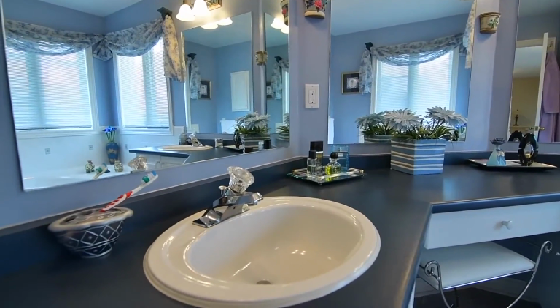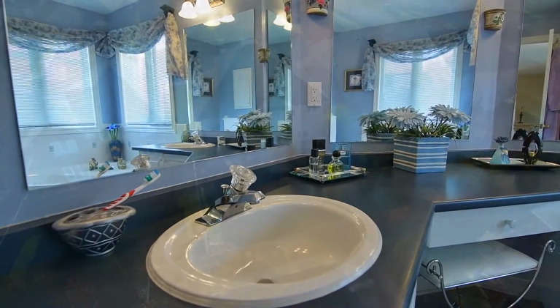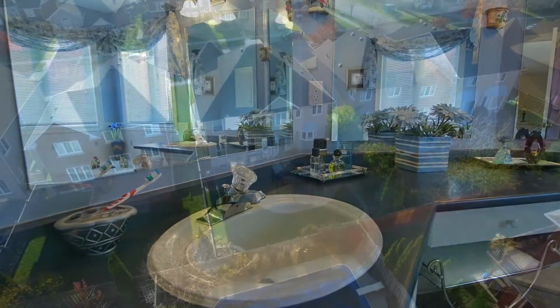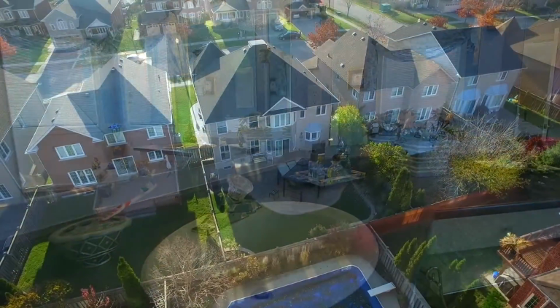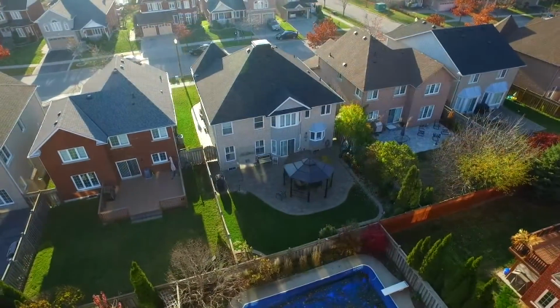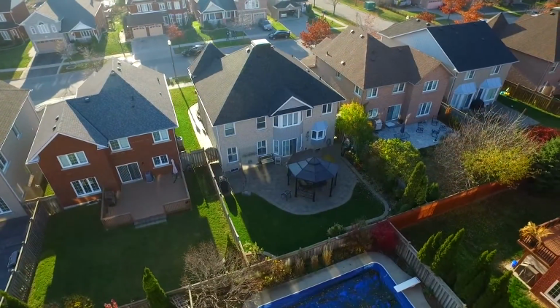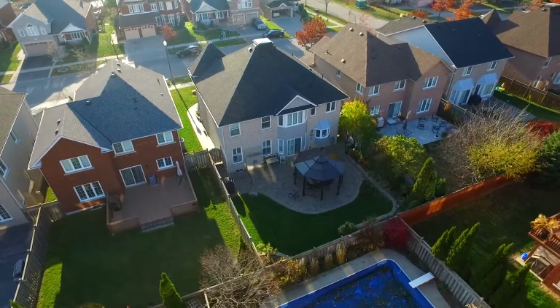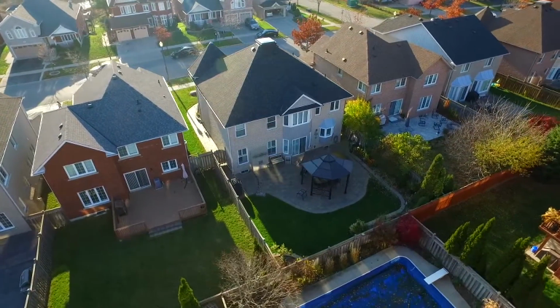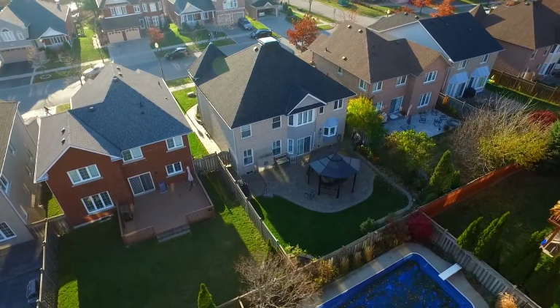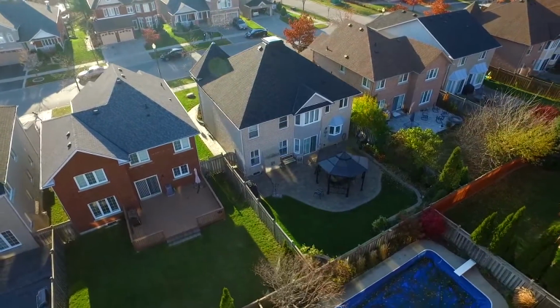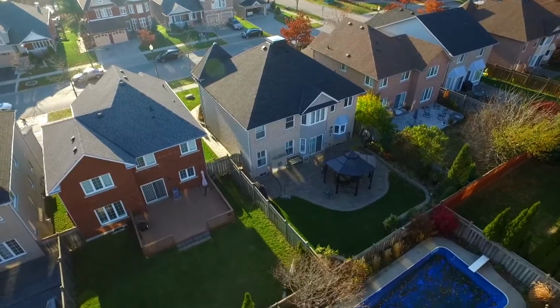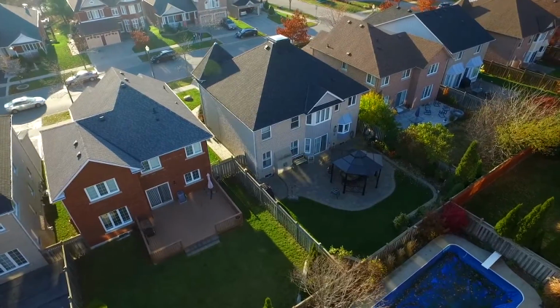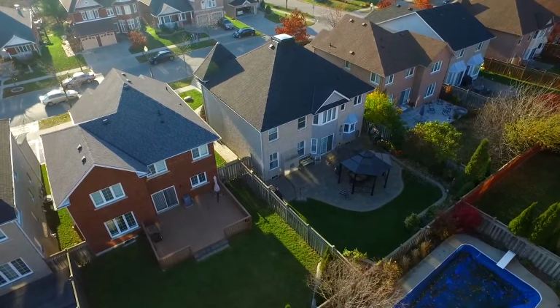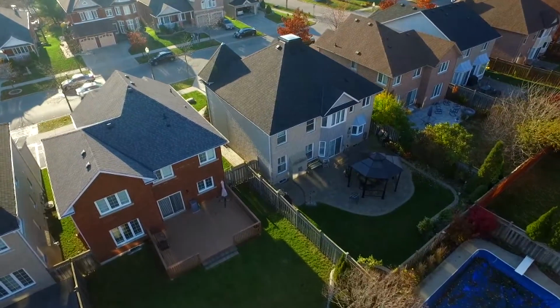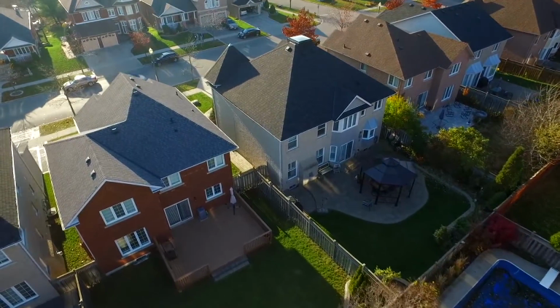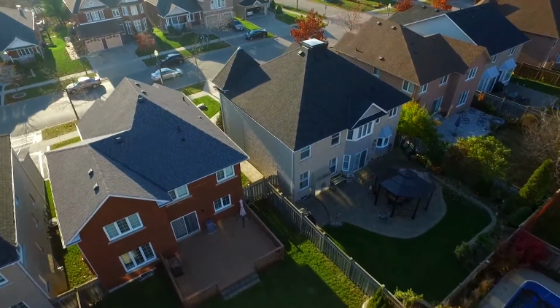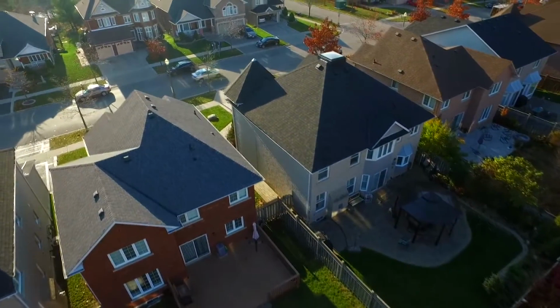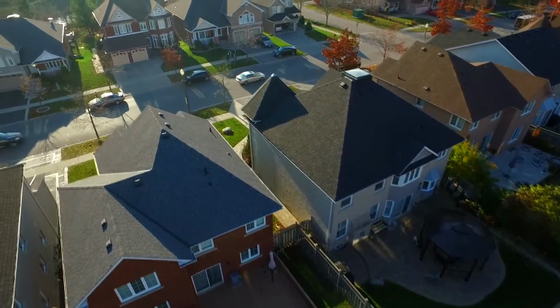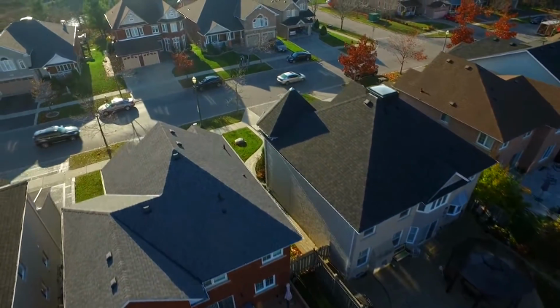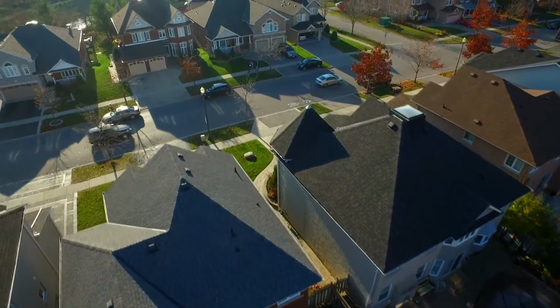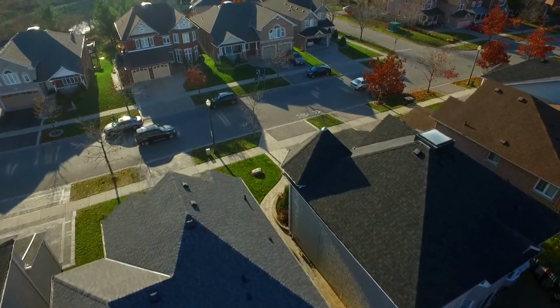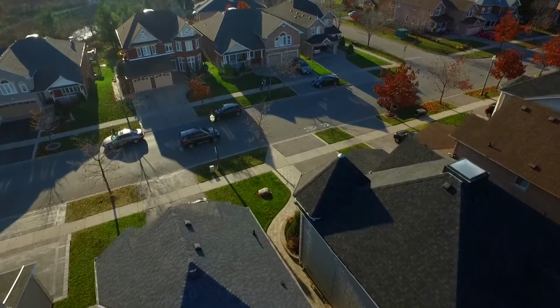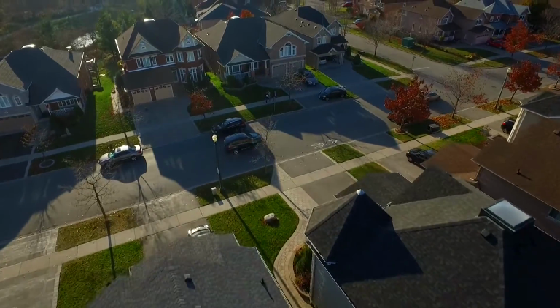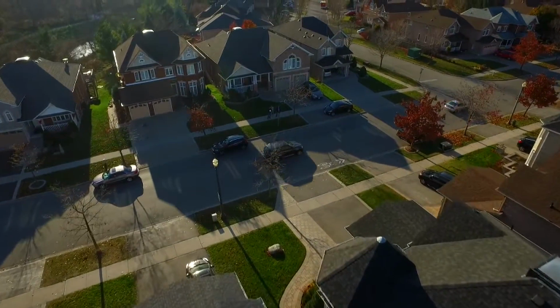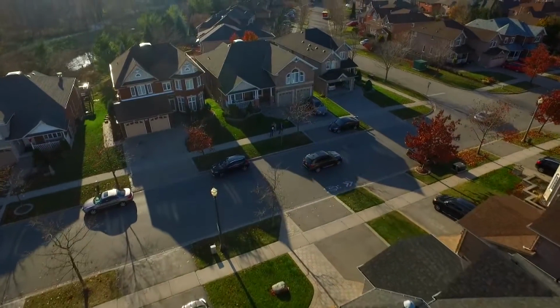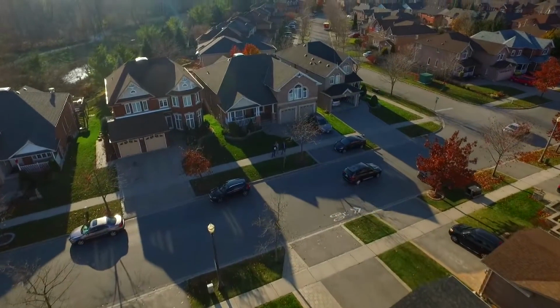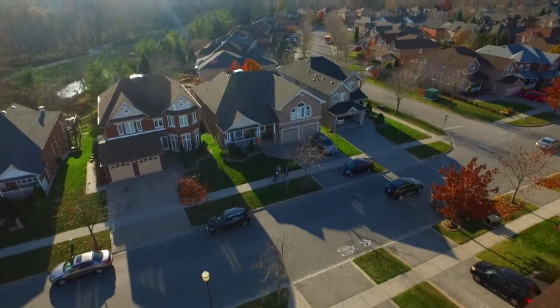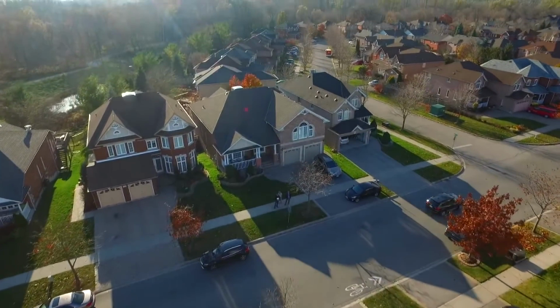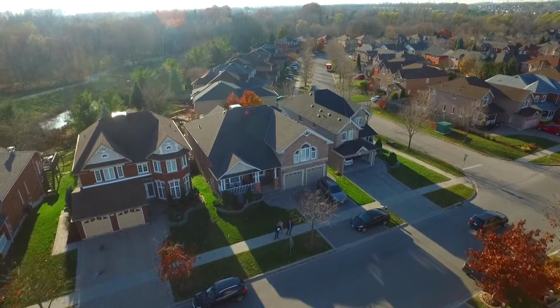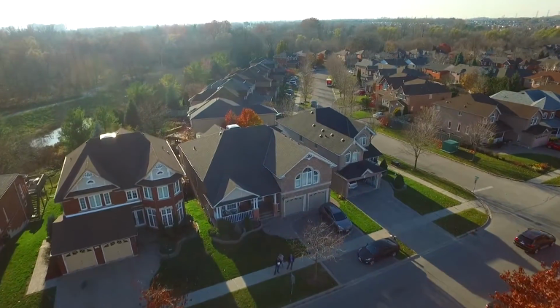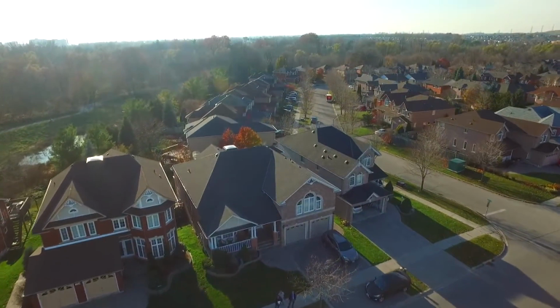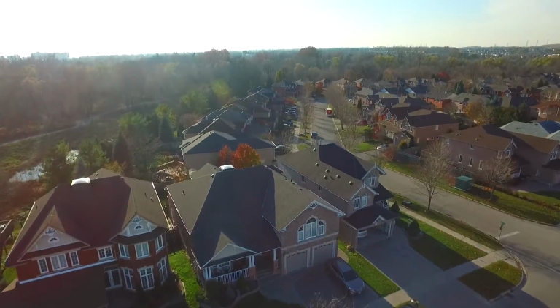Situated in one of Ajax's most sought-after neighbourhoods, this home is close to shopping, public transit, schools, Riverside Golf Course as well as Duffins Creek, with the countryside and major highways just a short drive away.